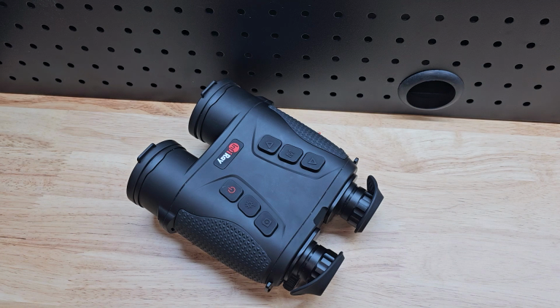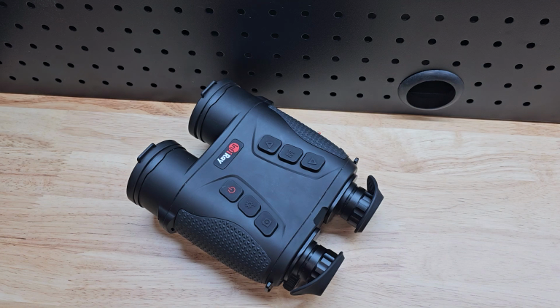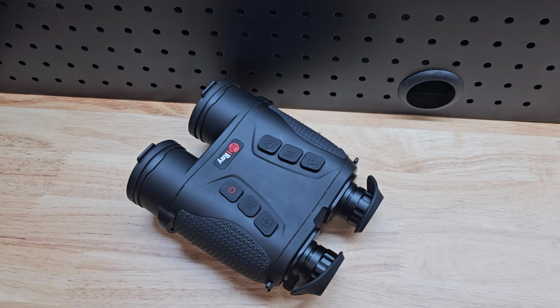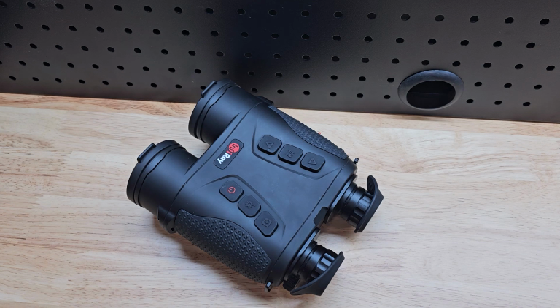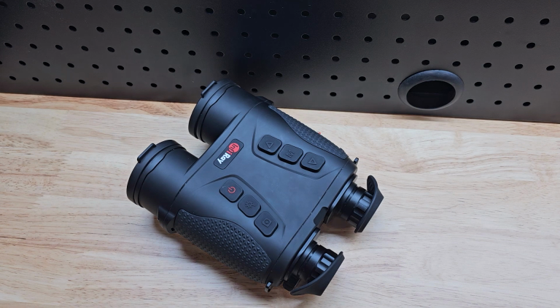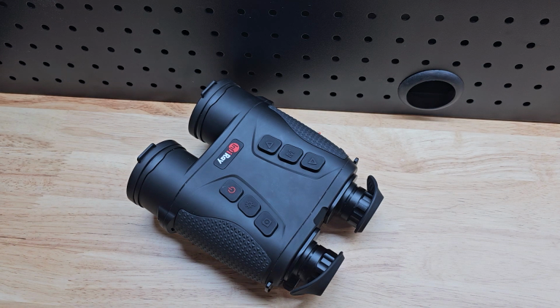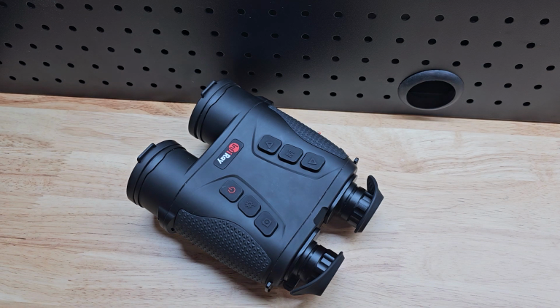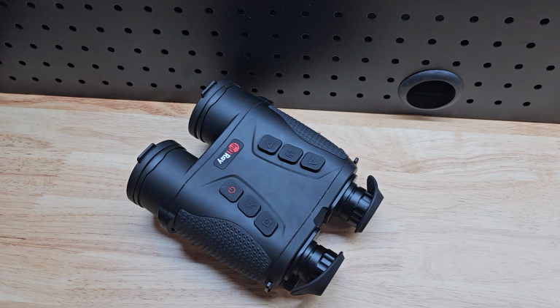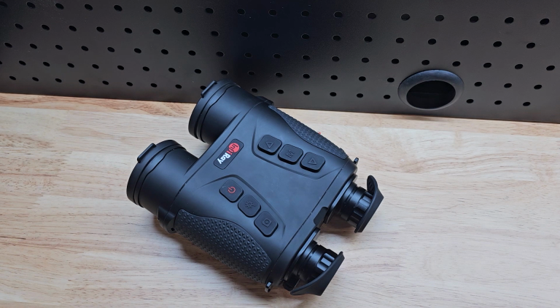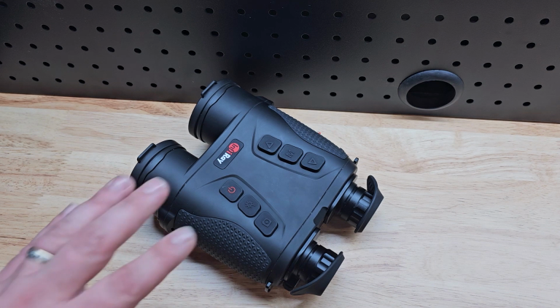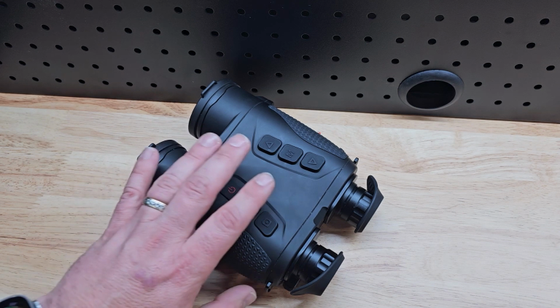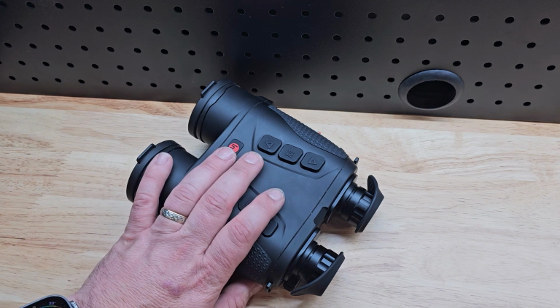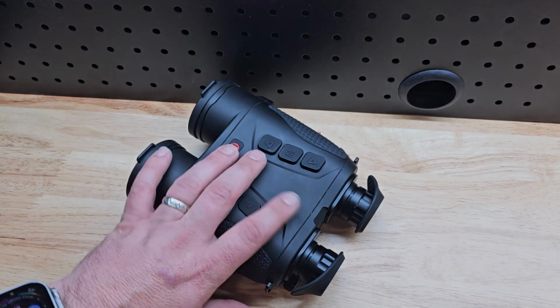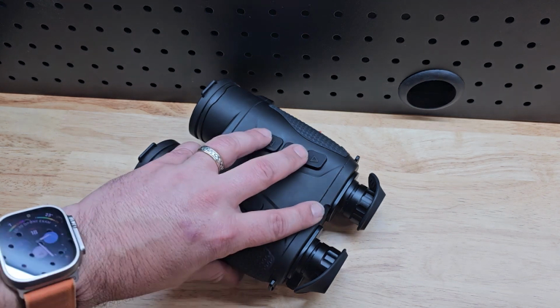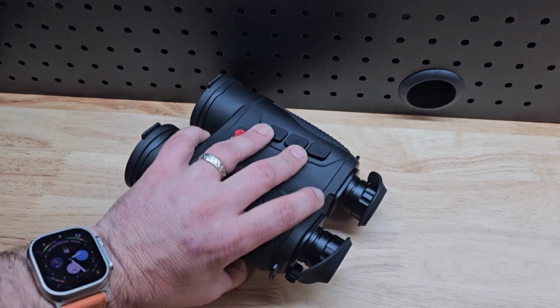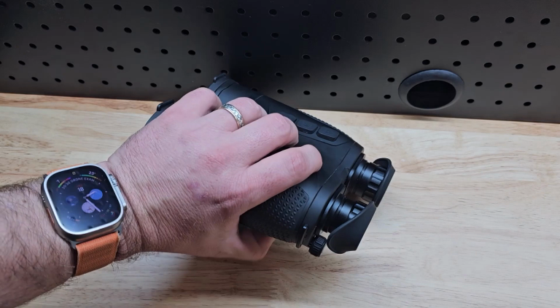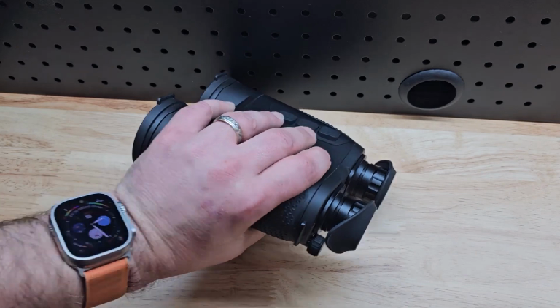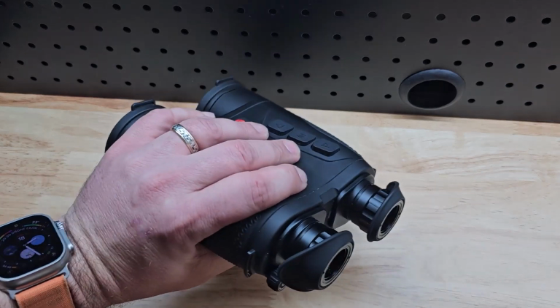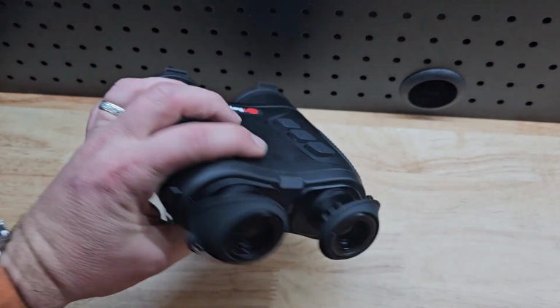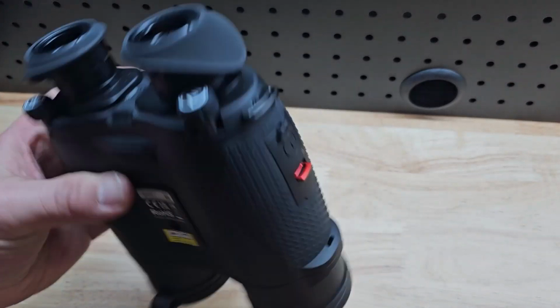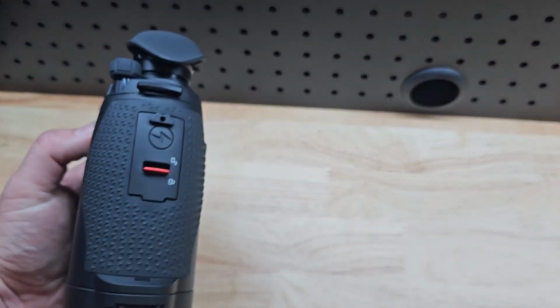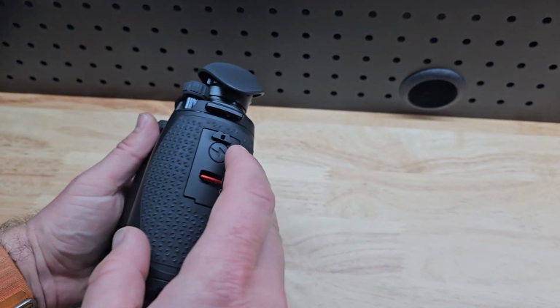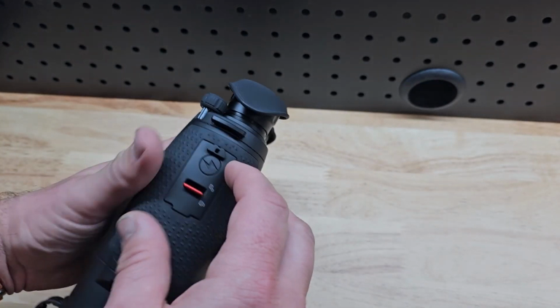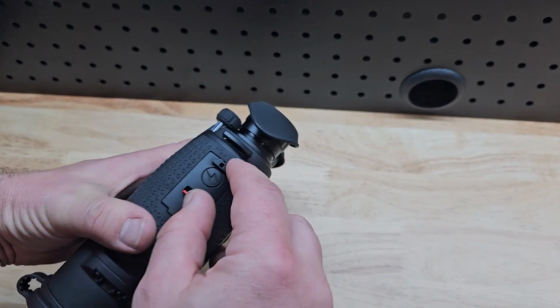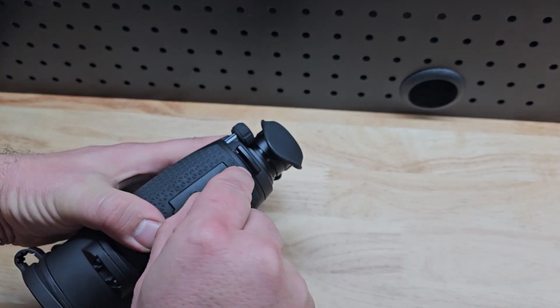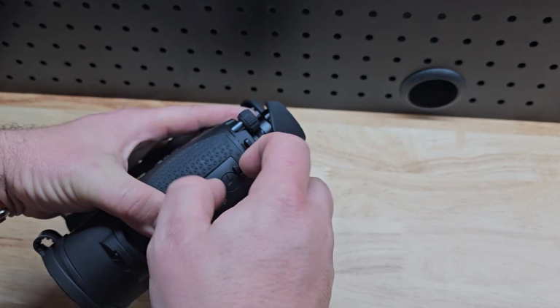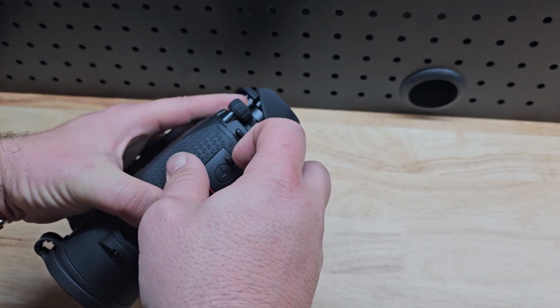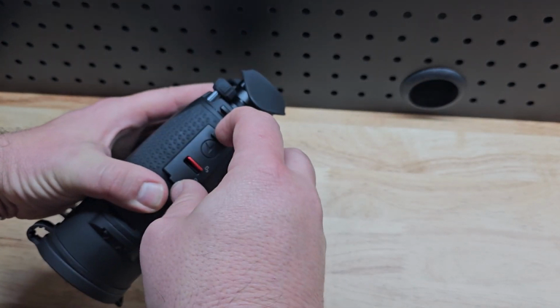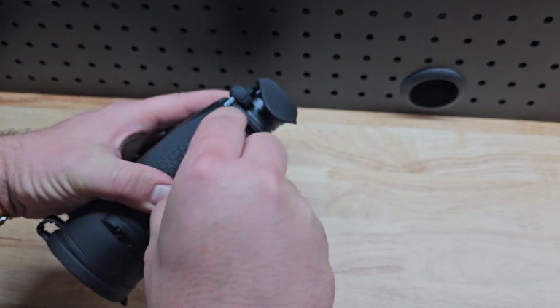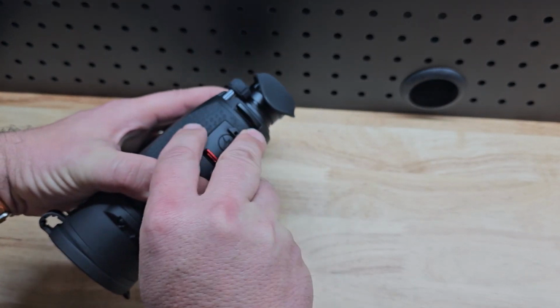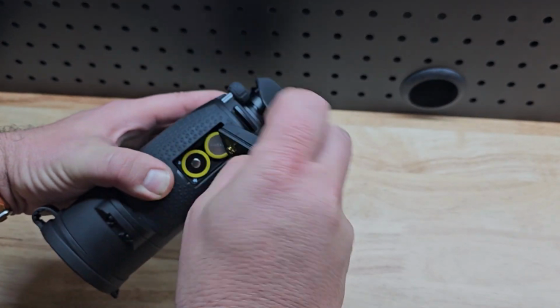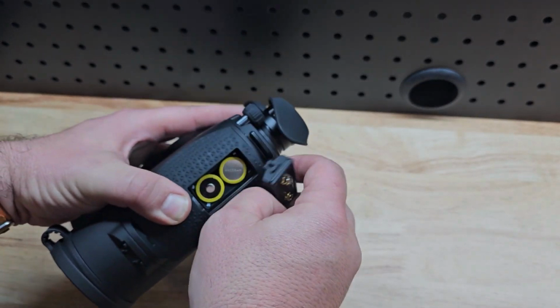They're a good size — they're not too big, they're not too heavy. They run on two 18650 batteries so you can swap them out and never run out of power.